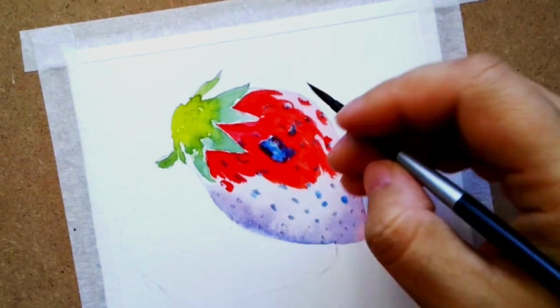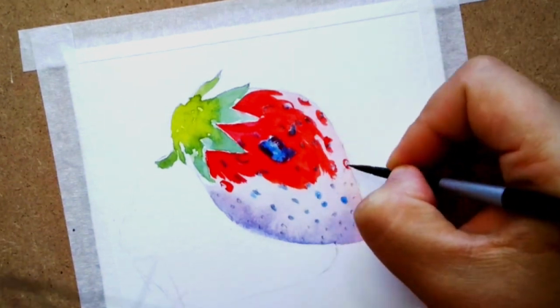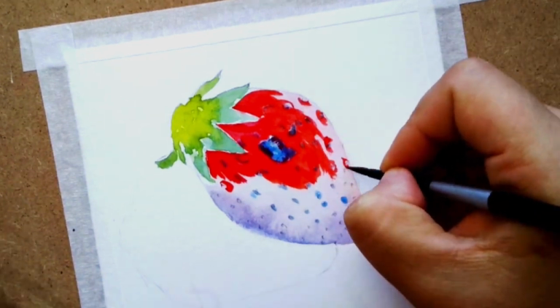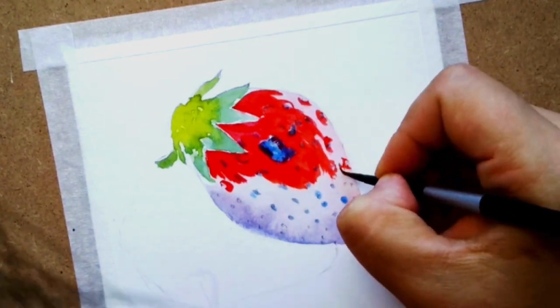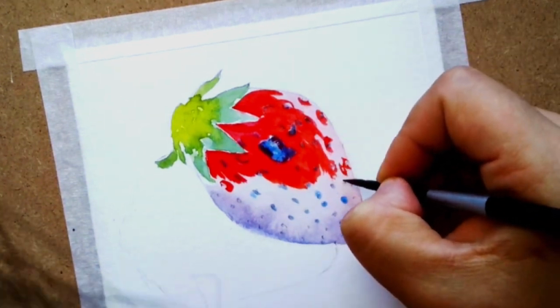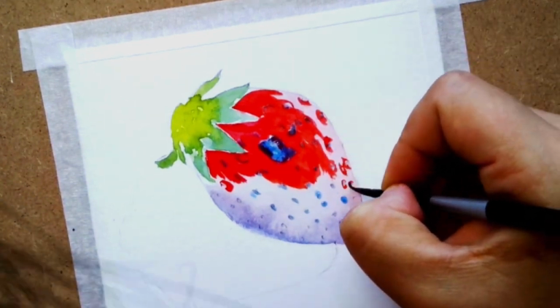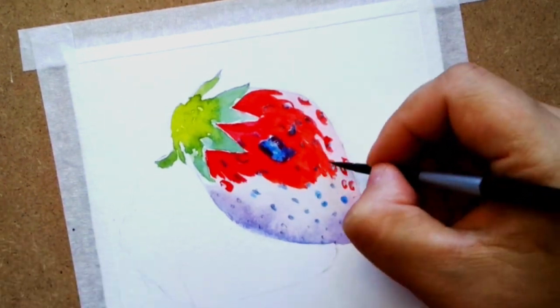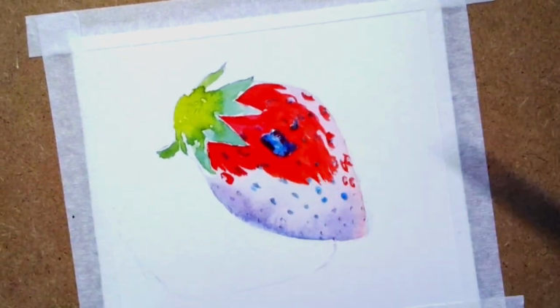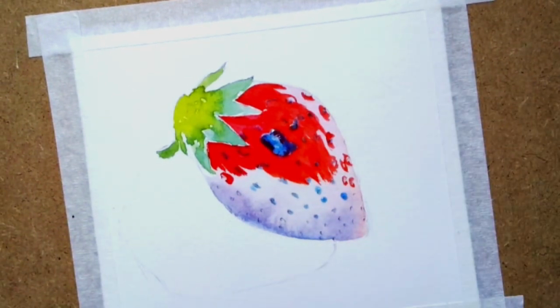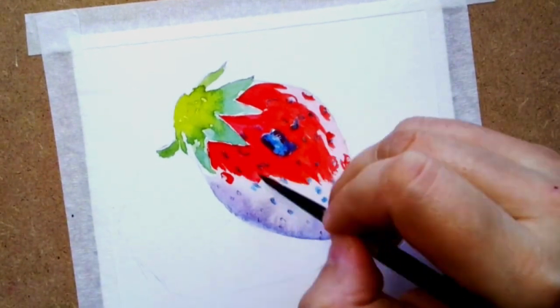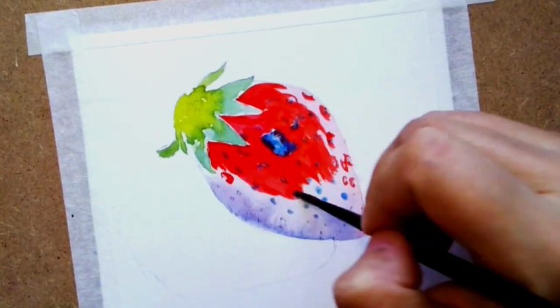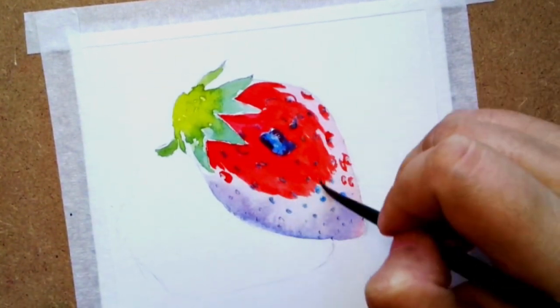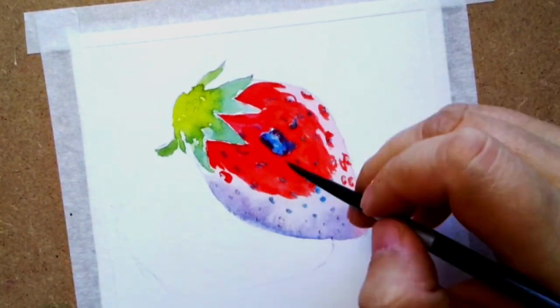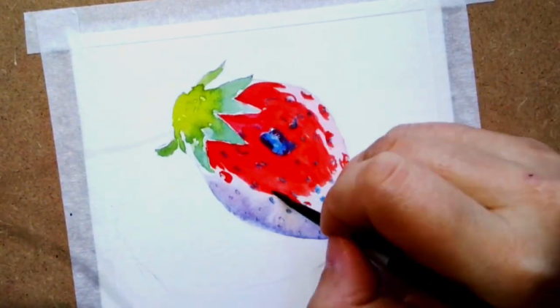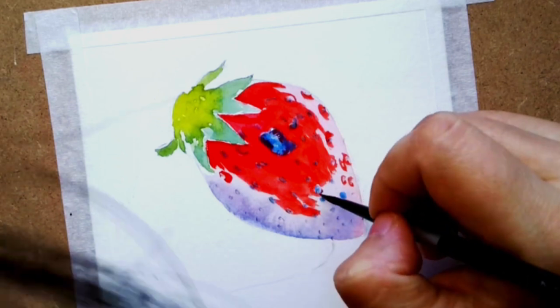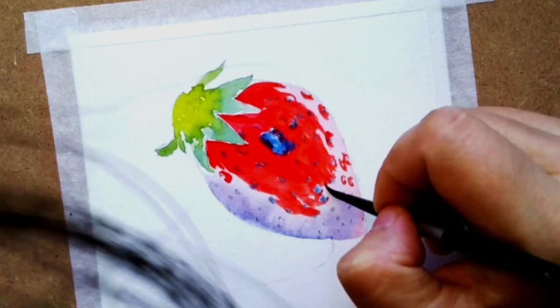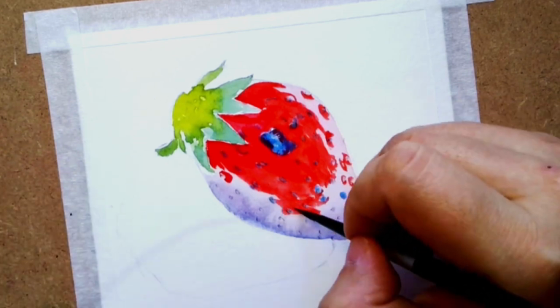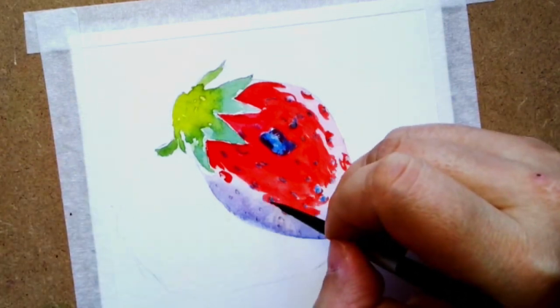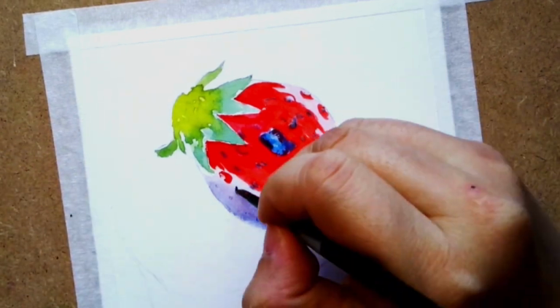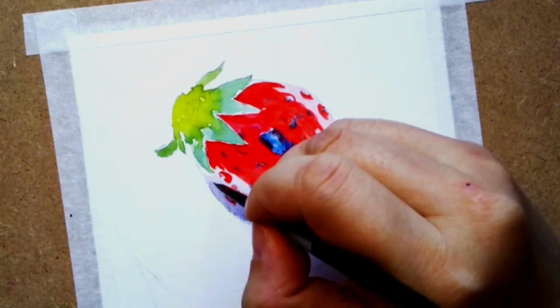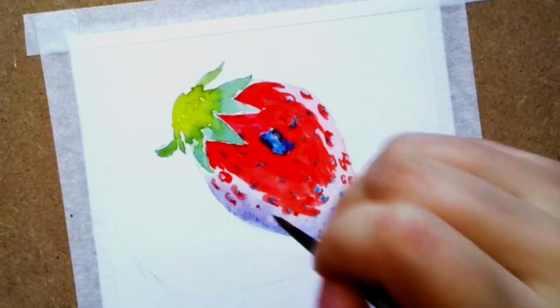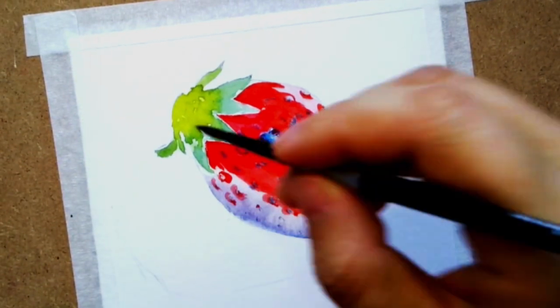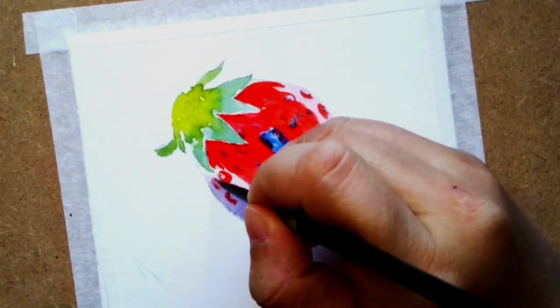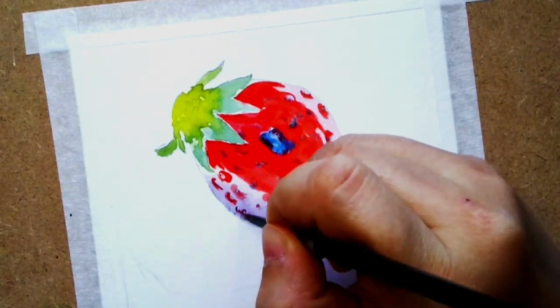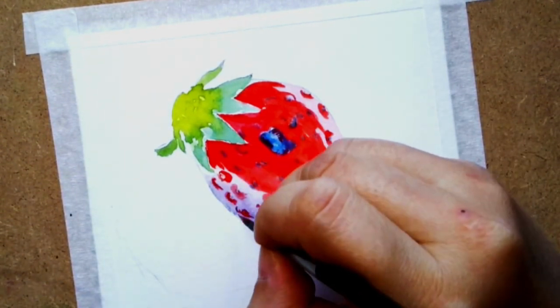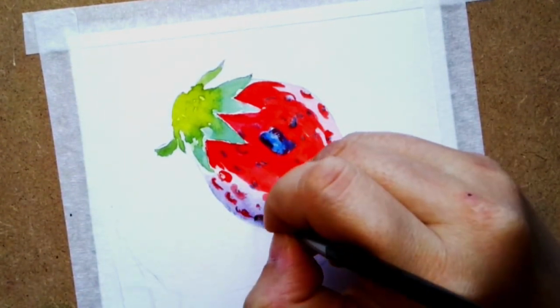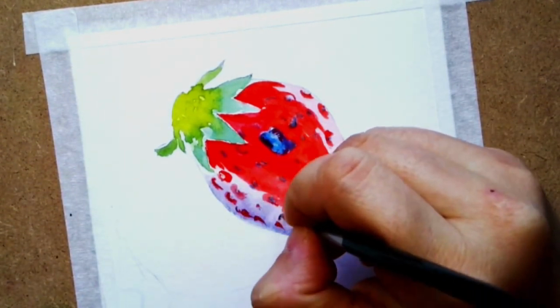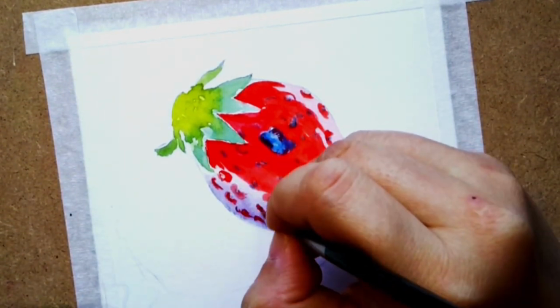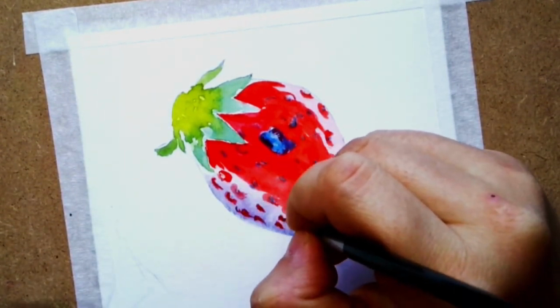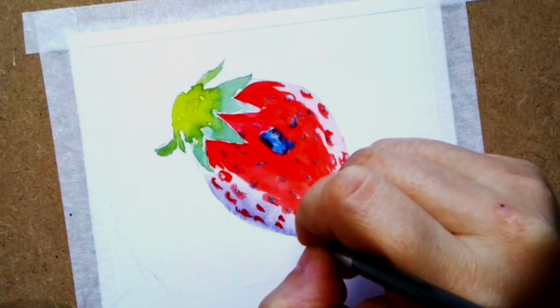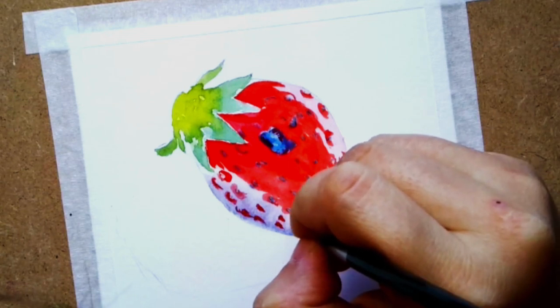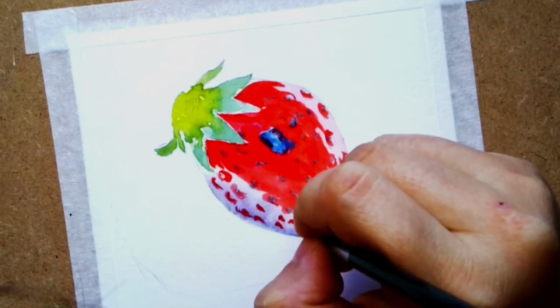What I spend most of my time on is managing the highlight and the shadow area, because I realize that if I do not have enough highlight and shadow, the strawberry will look very flat.